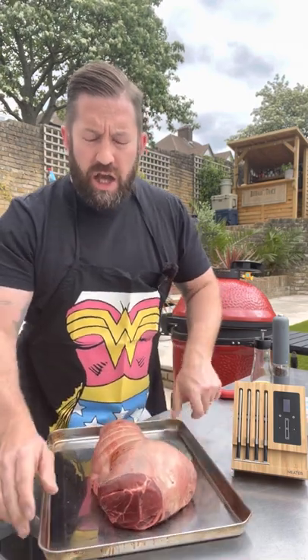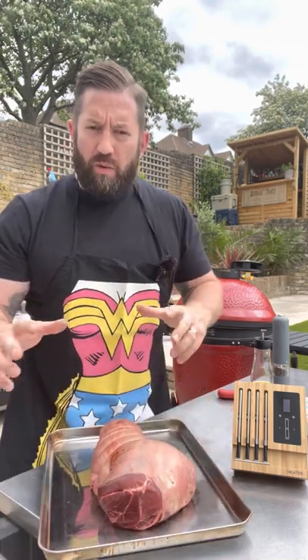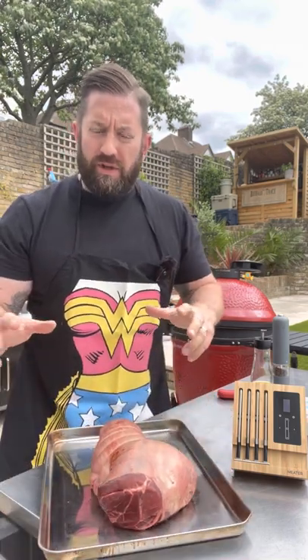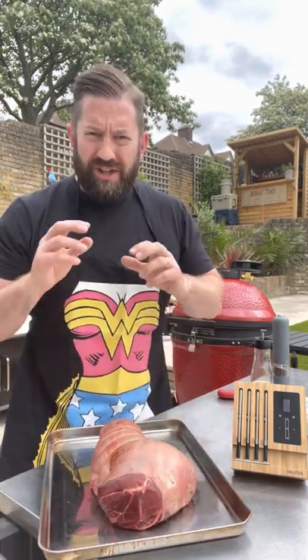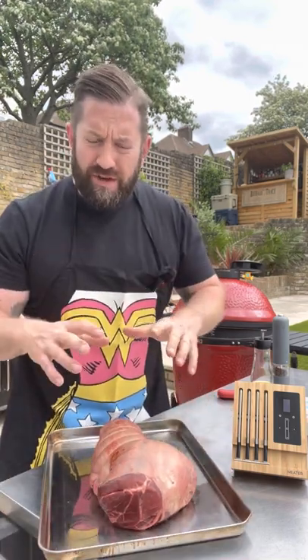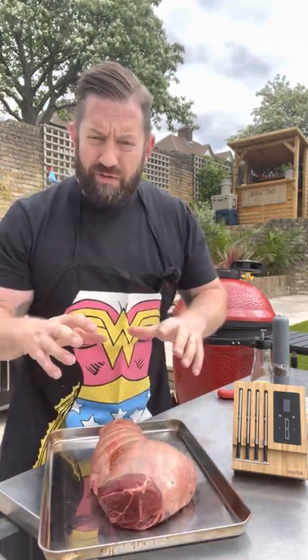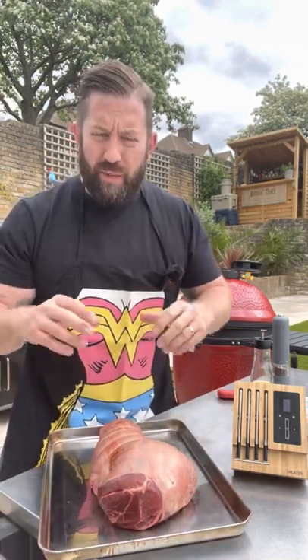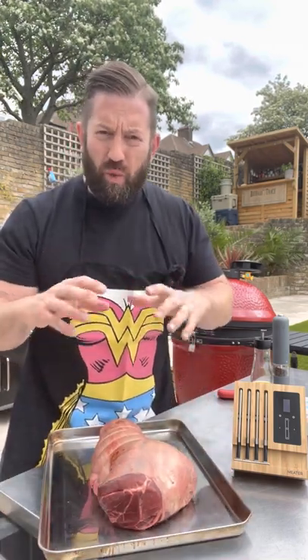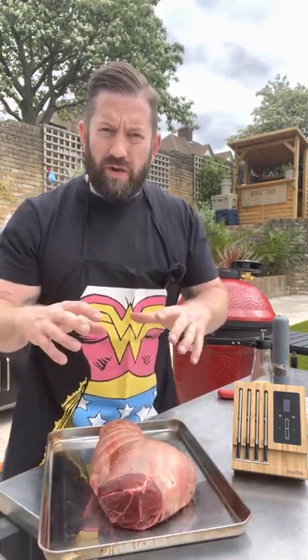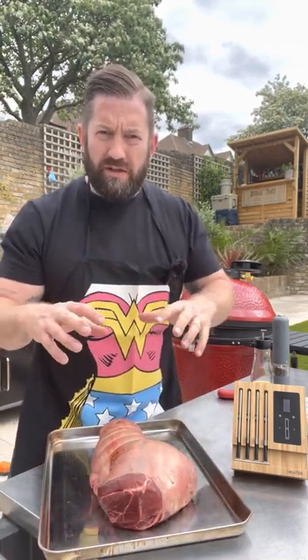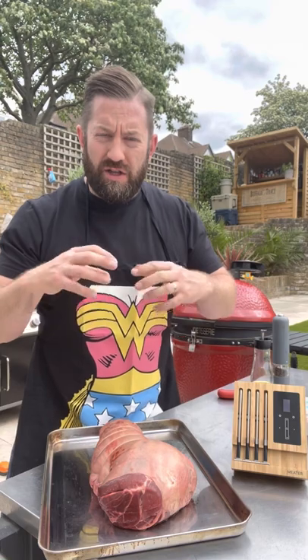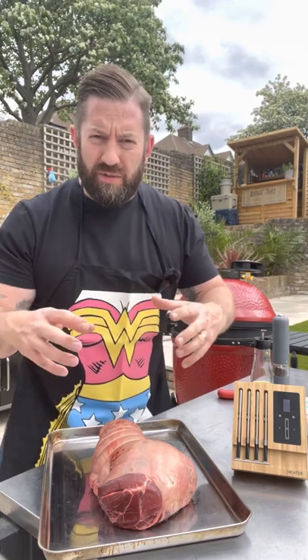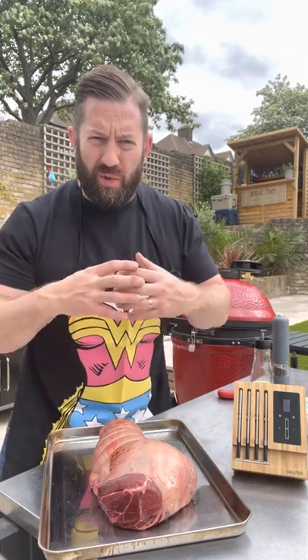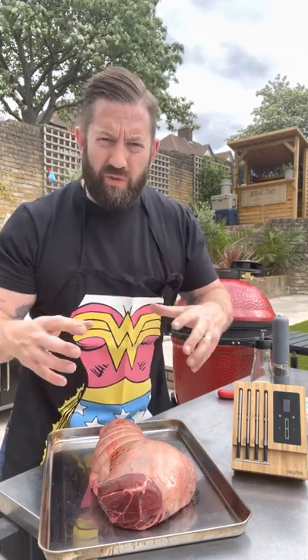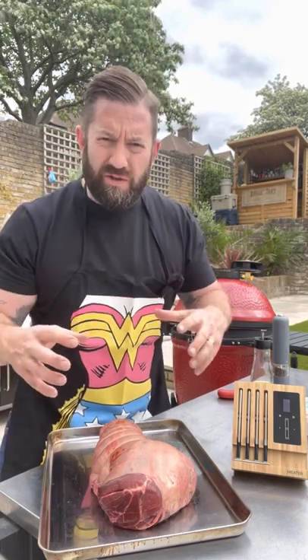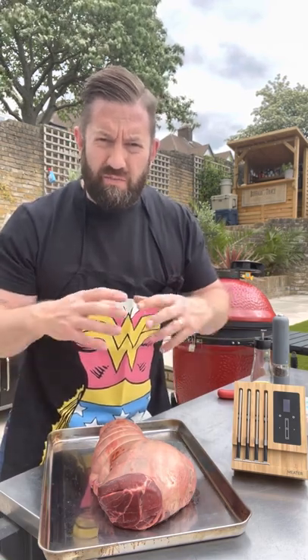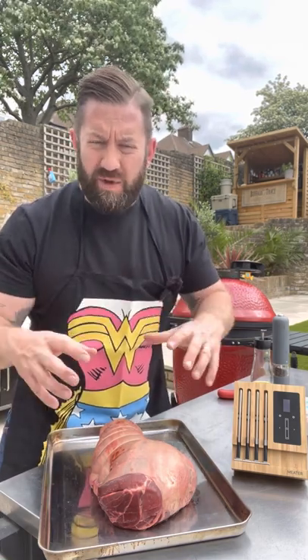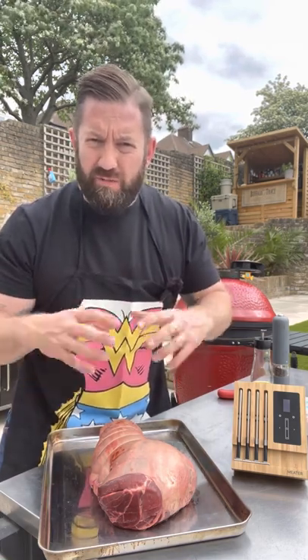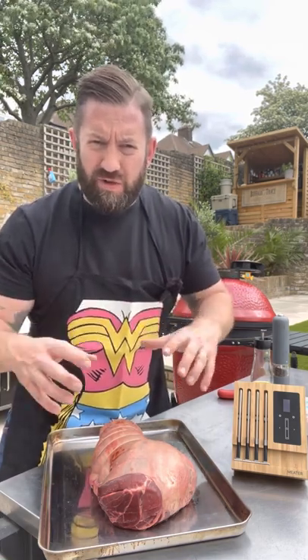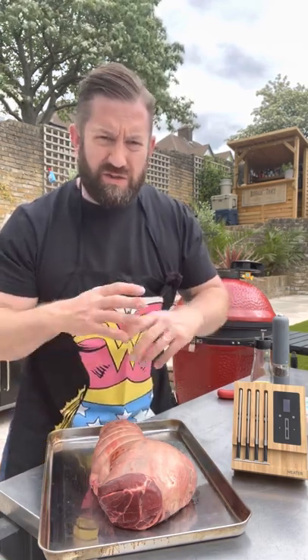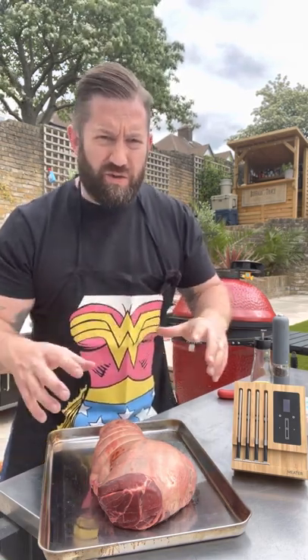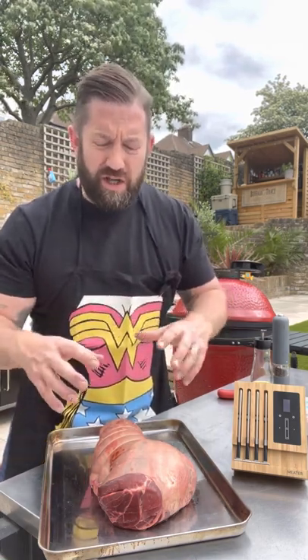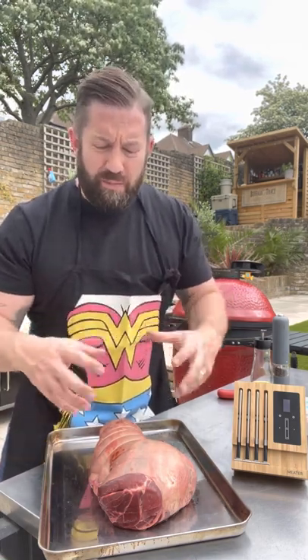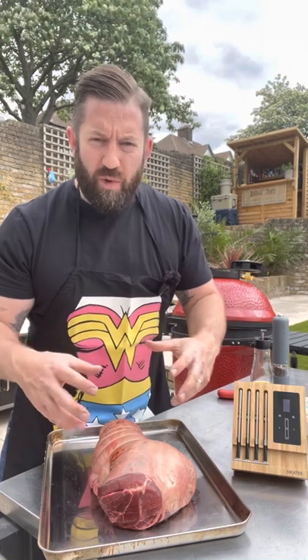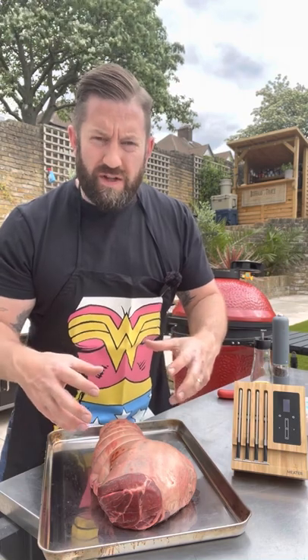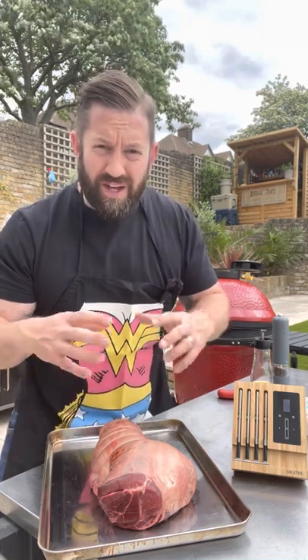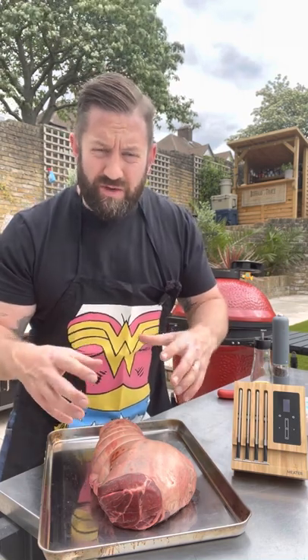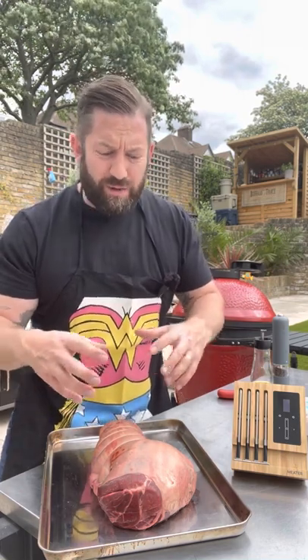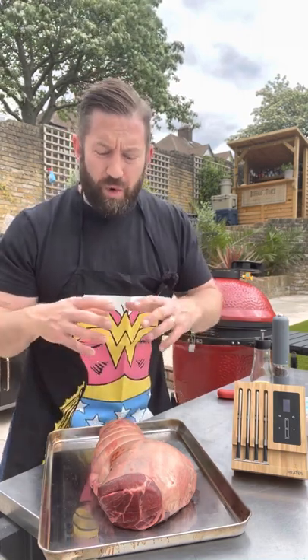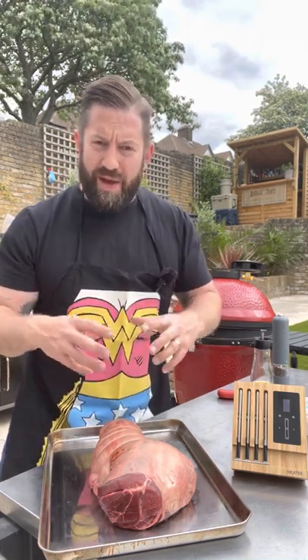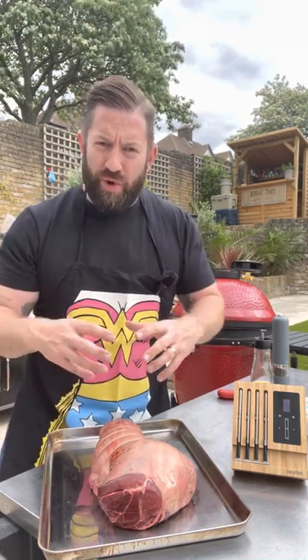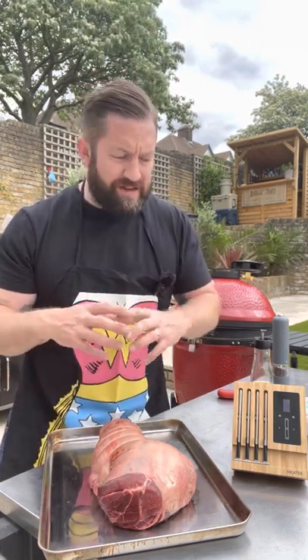What we're gonna do is just keep things really, really simple because I want the ingredients to speak for themselves. I don't want to cover them with loads of barbecue rubs and sauces and sort of ruin all the beautiful work that's gone into the husbandry of this animal. So I want to keep it pretty simple.